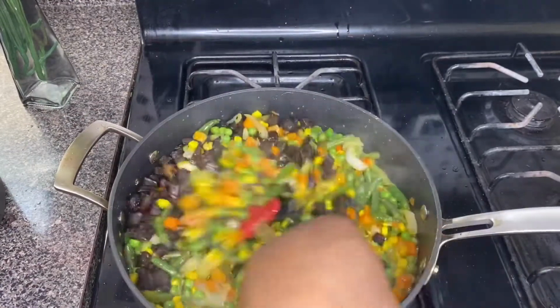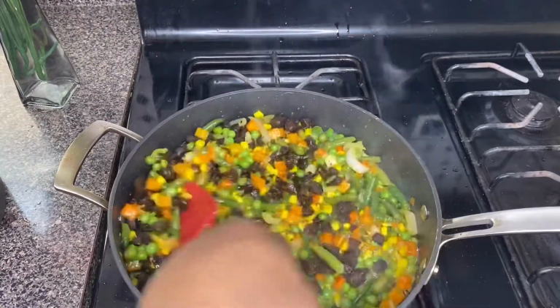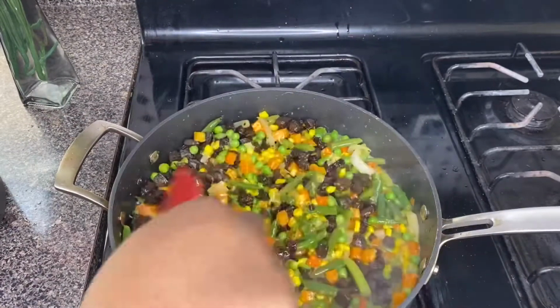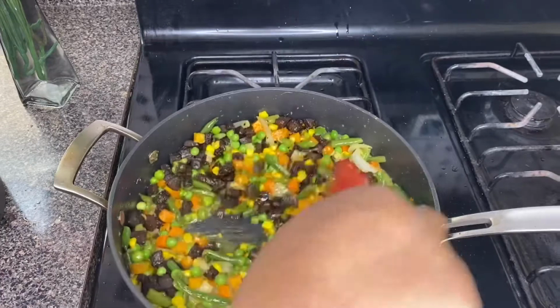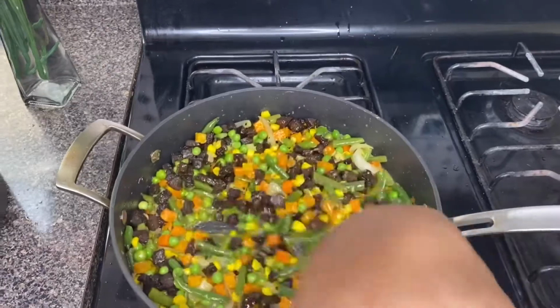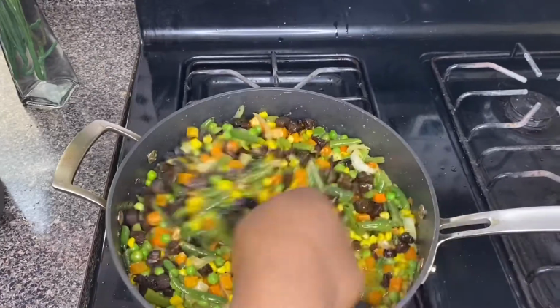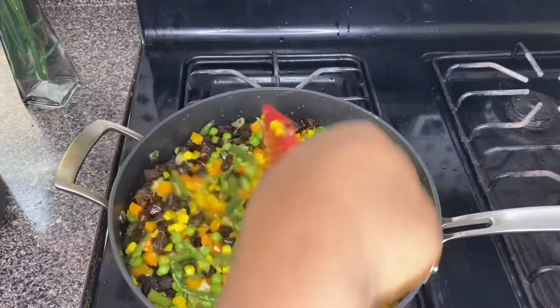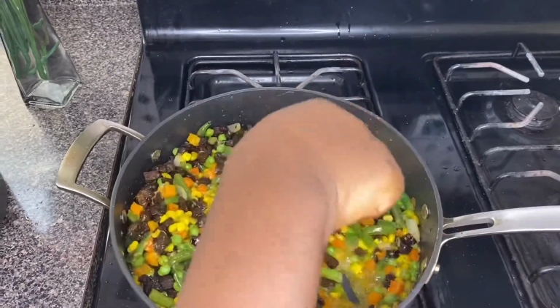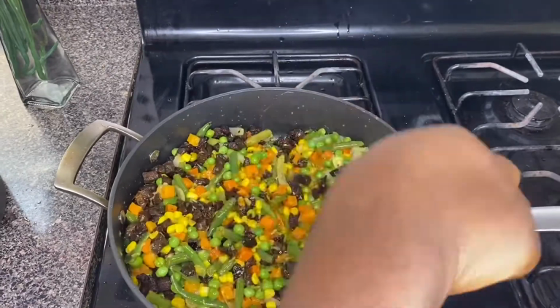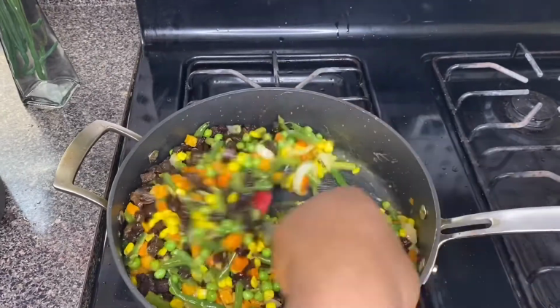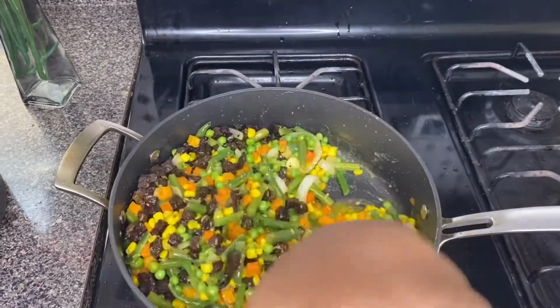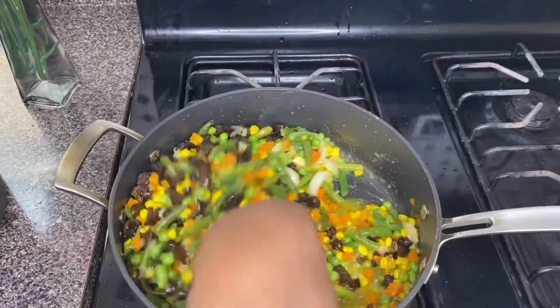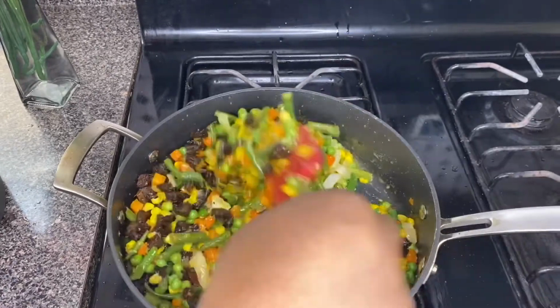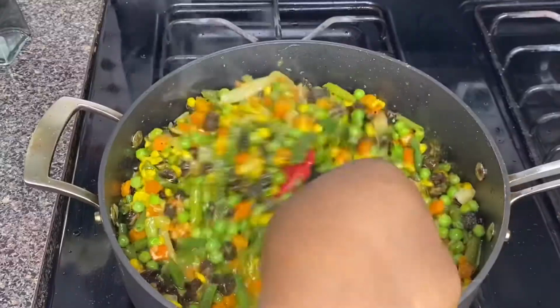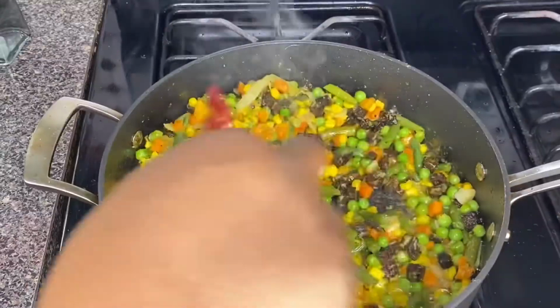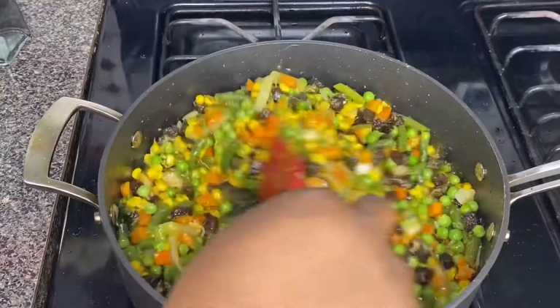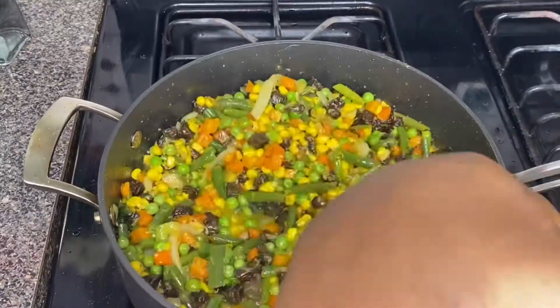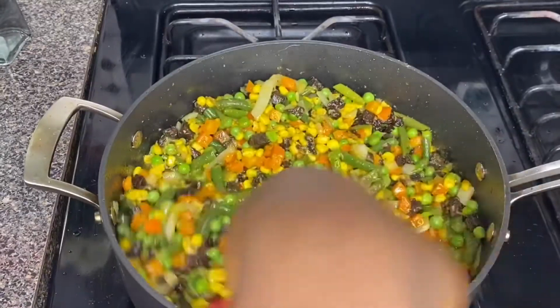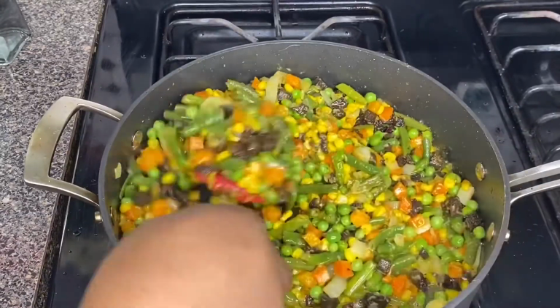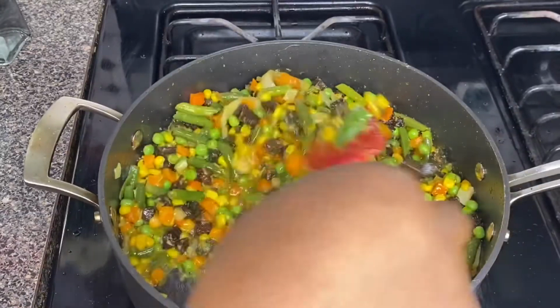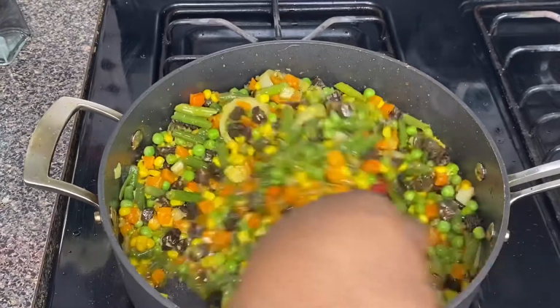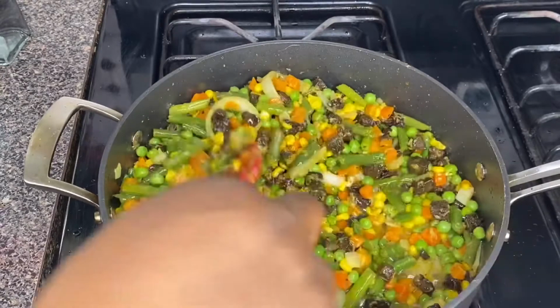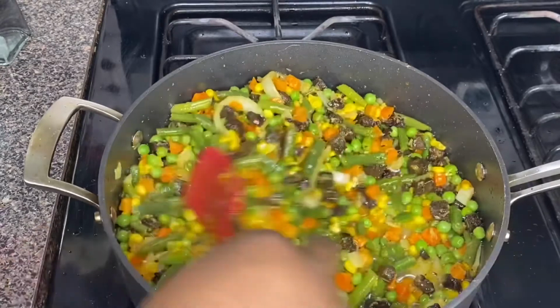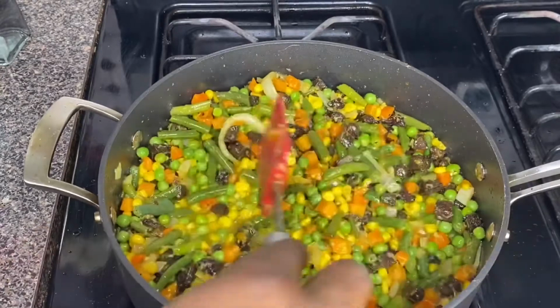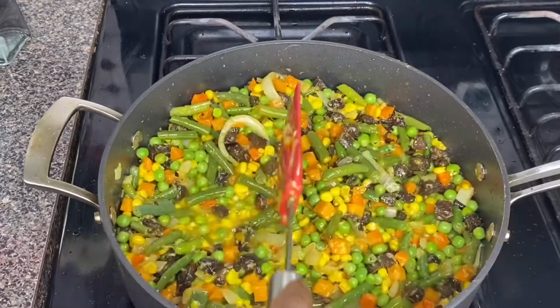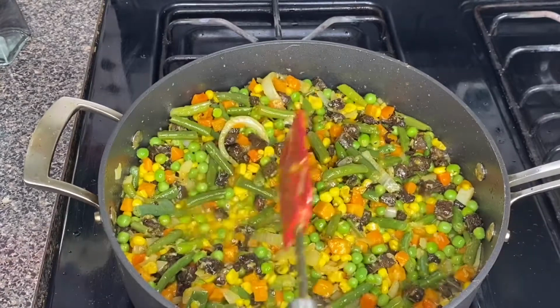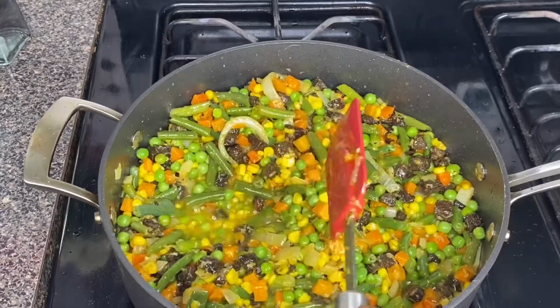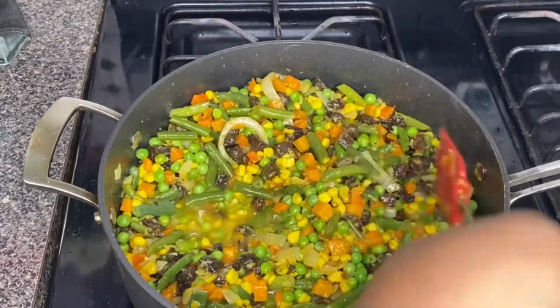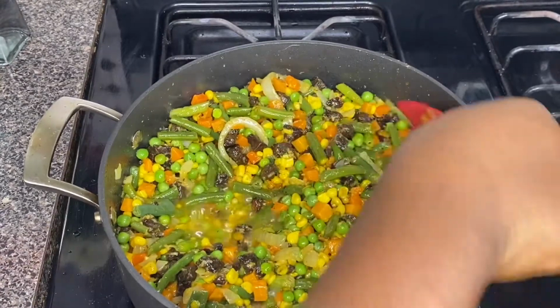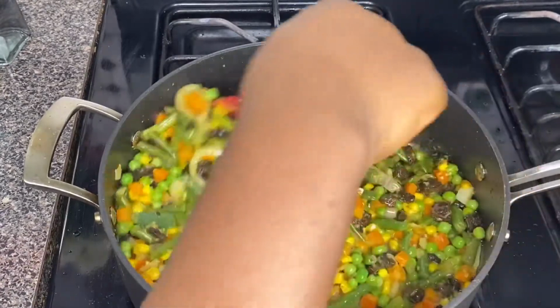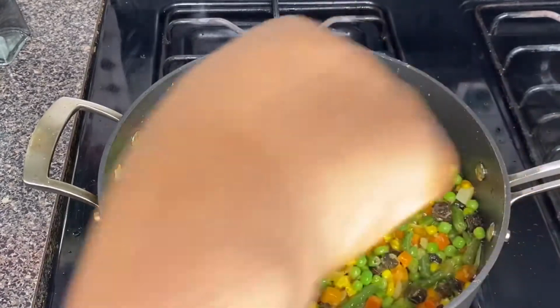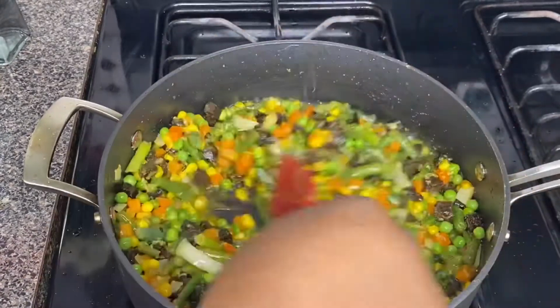It is time to reintroduce the liver into the mixed vegetables. Give it a stir so that they are well combined, then leave it to cook for about two to three minutes.